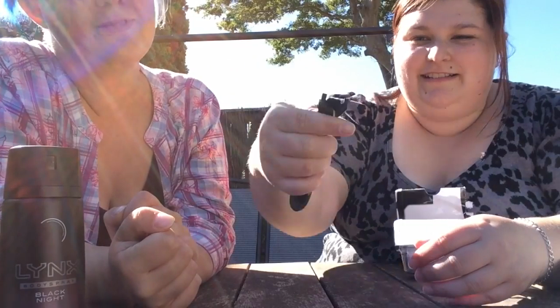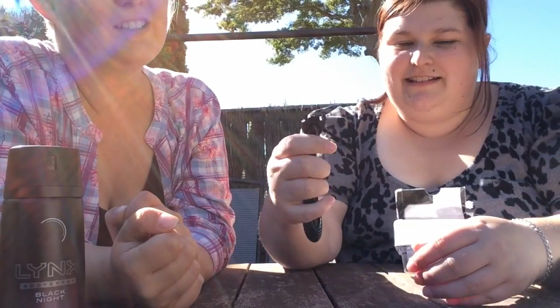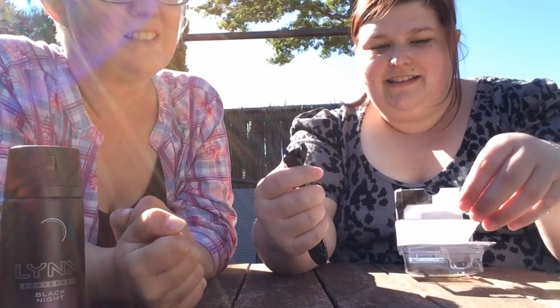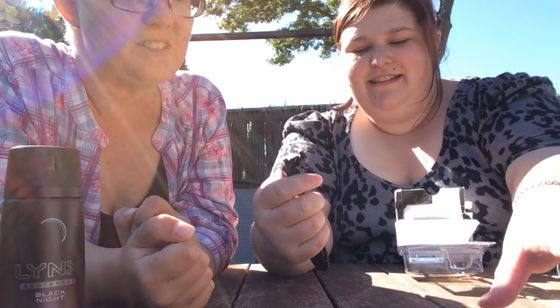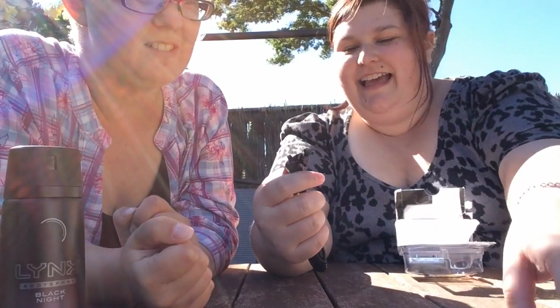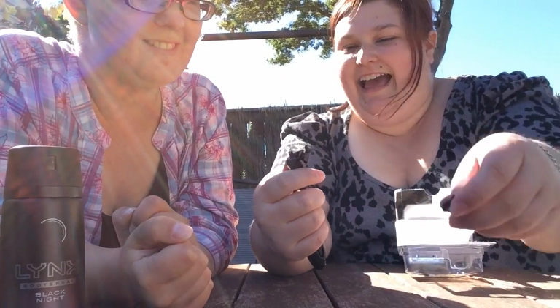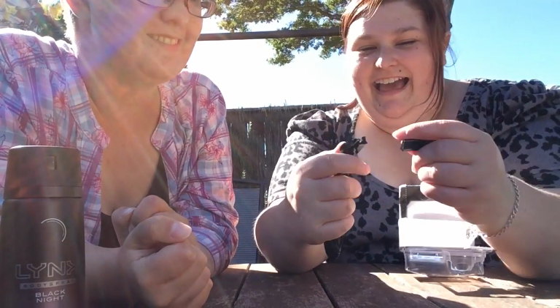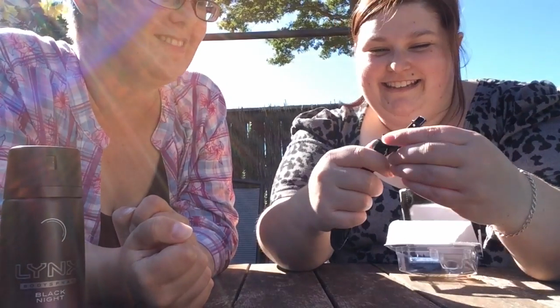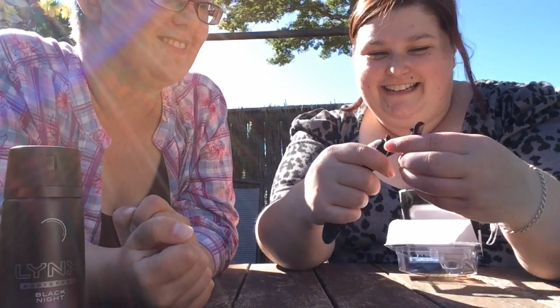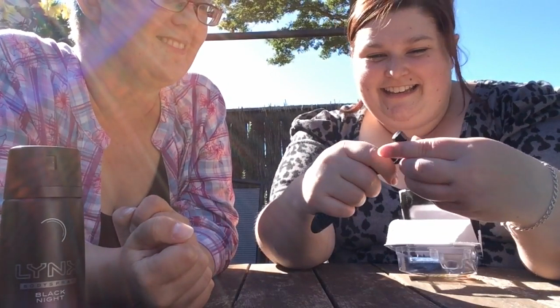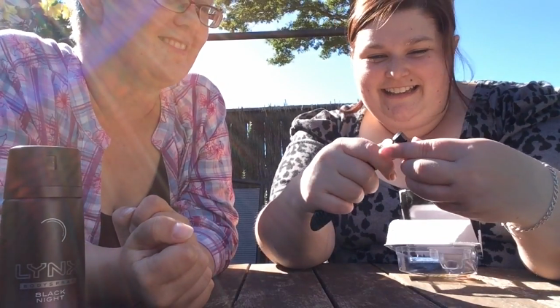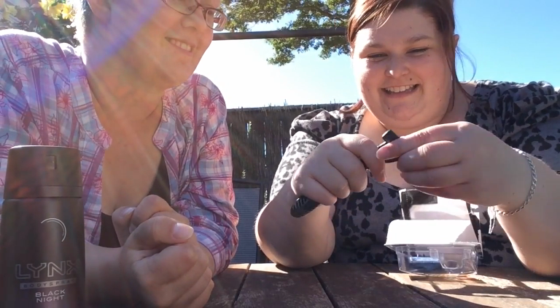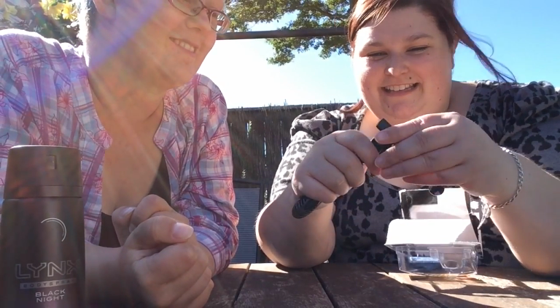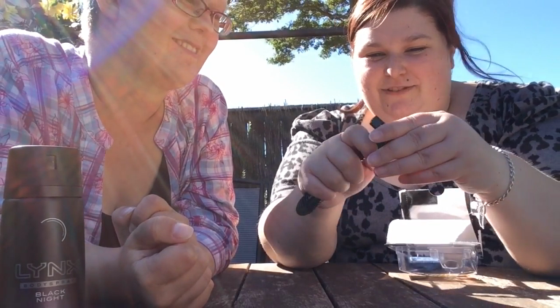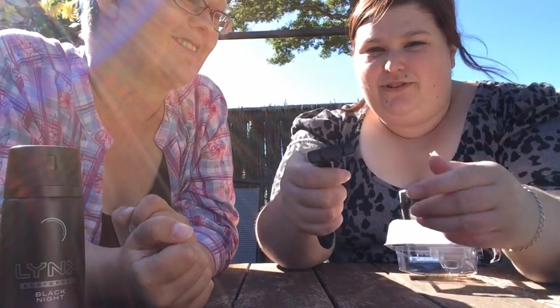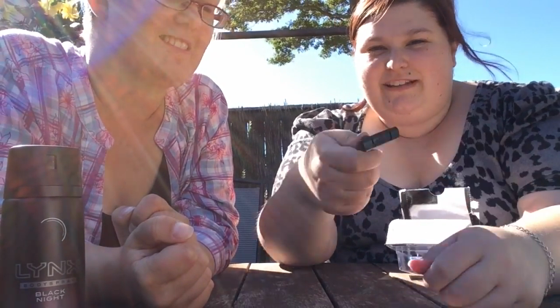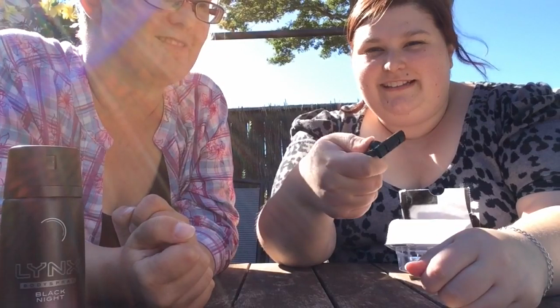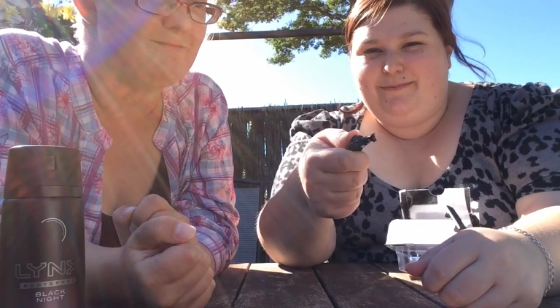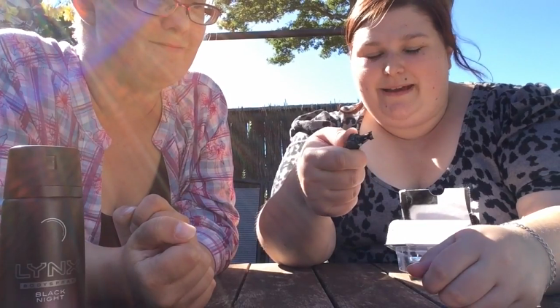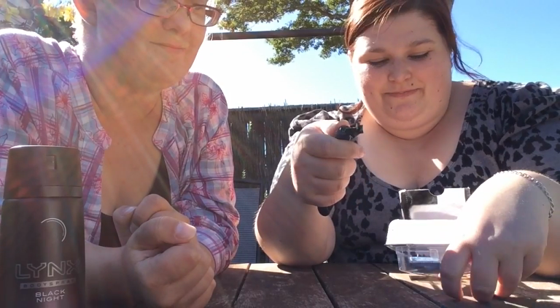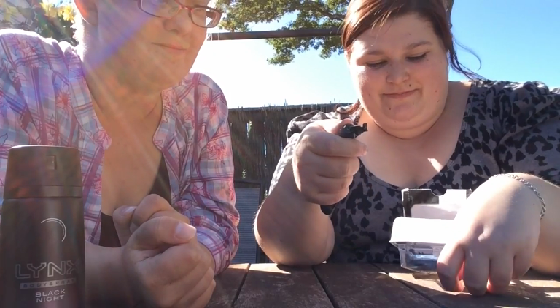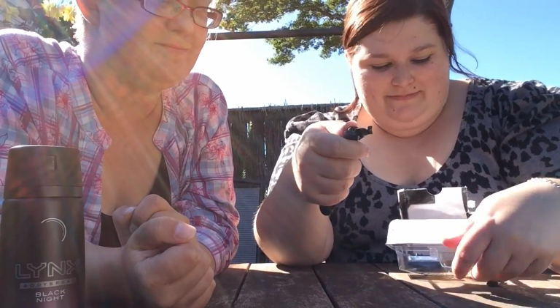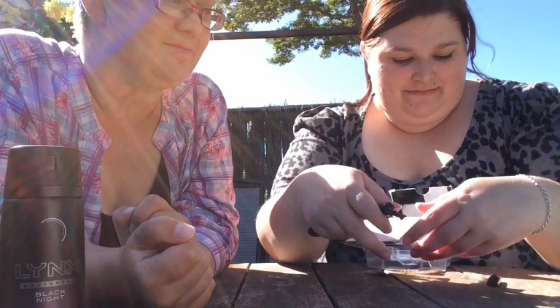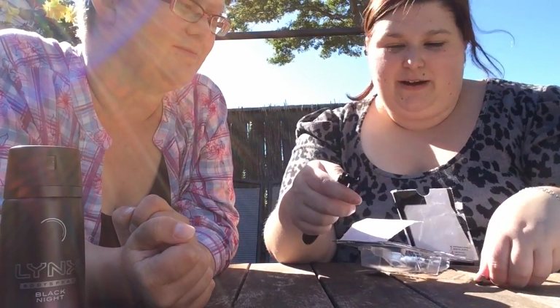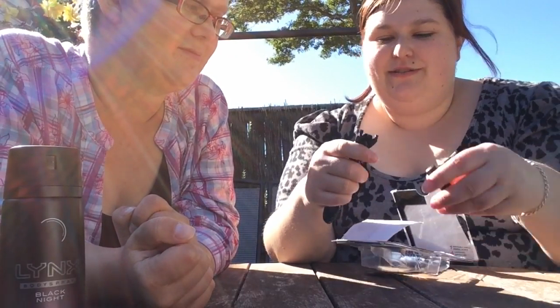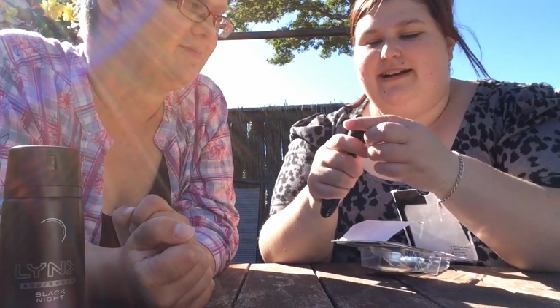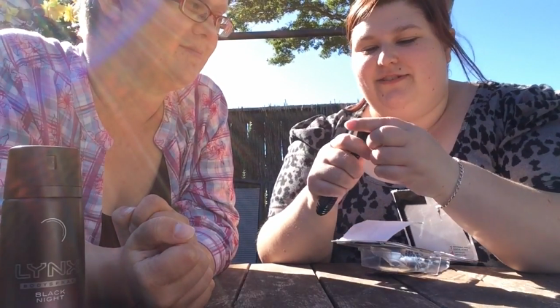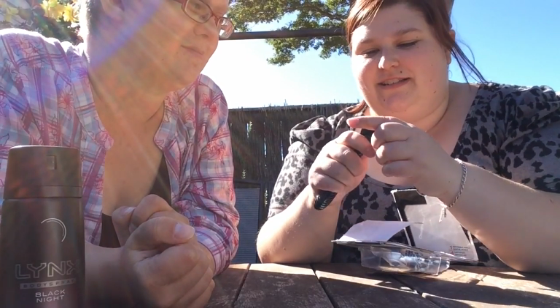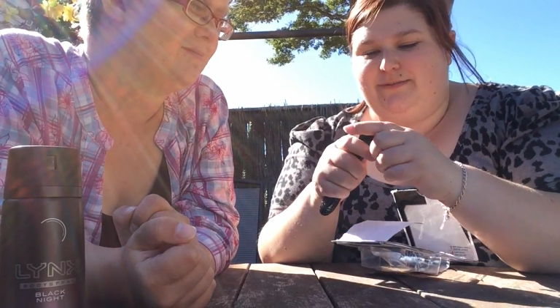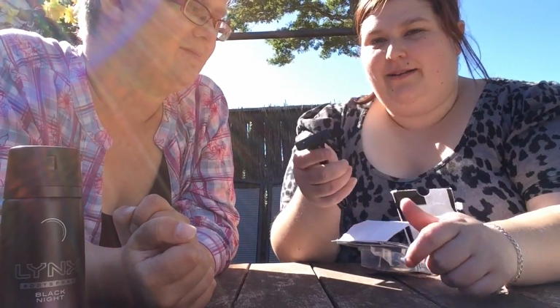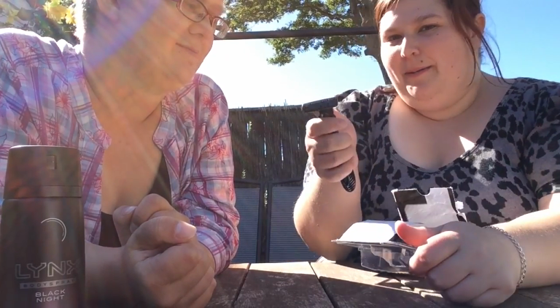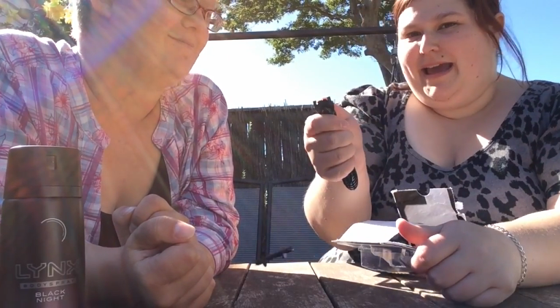Oh, it is a lid! Ha ha ha. It is a lid. I guess that's for when you're not using it. Bam. I wonder if guys ever just sit there and go... Bam!